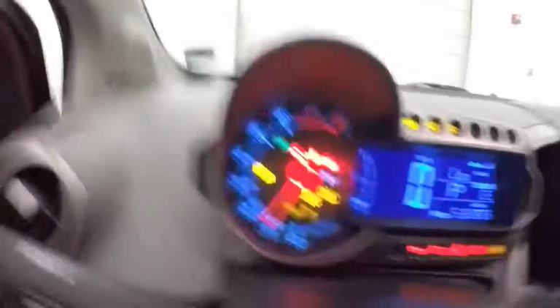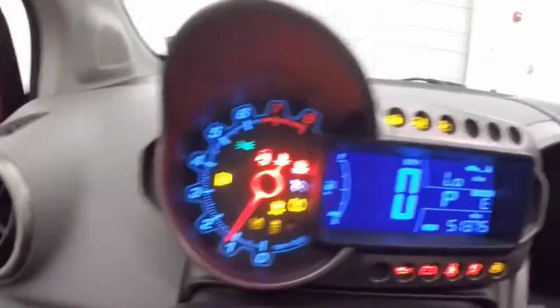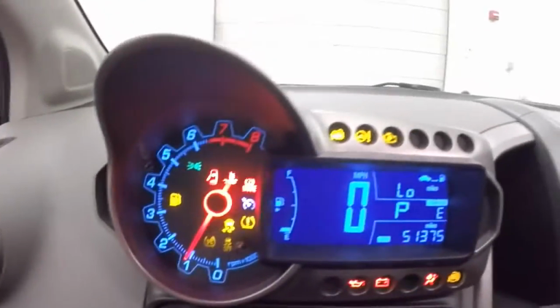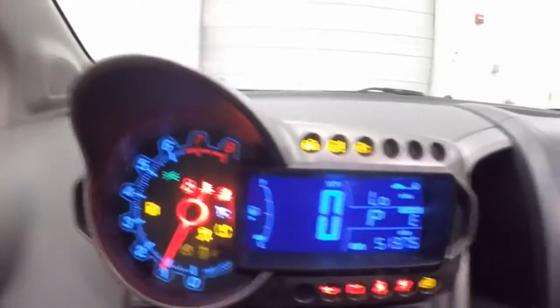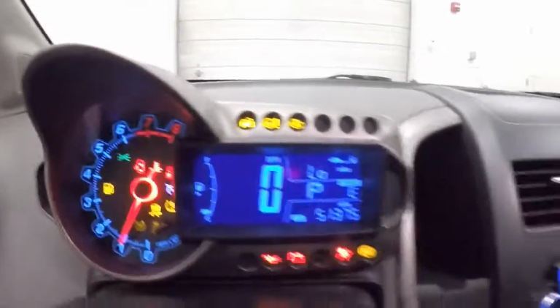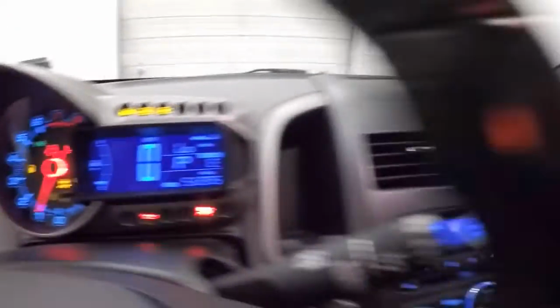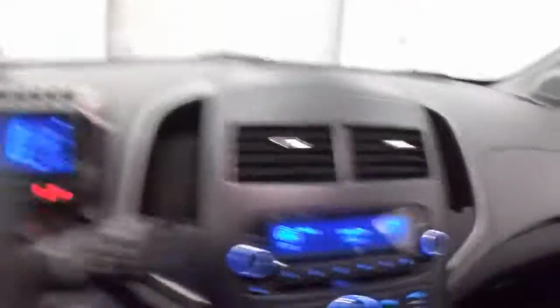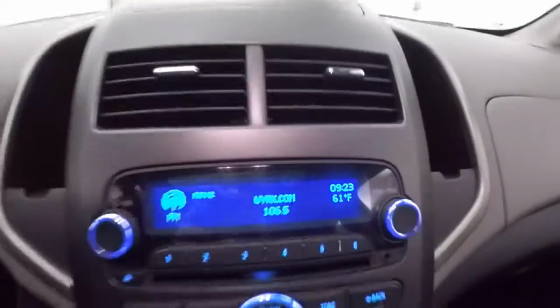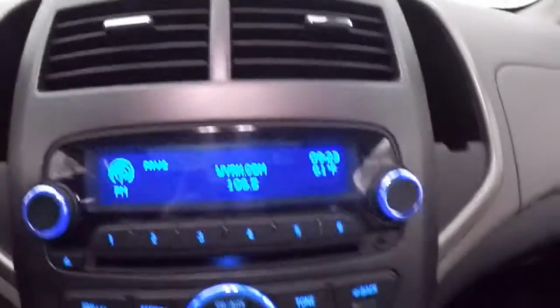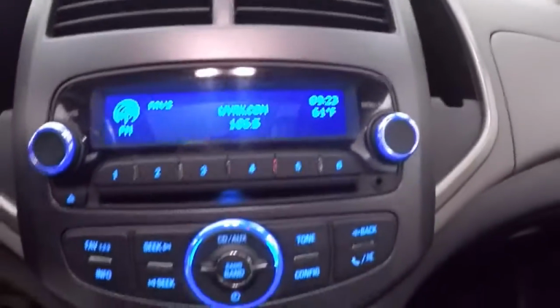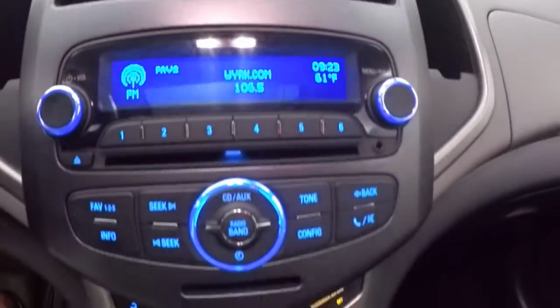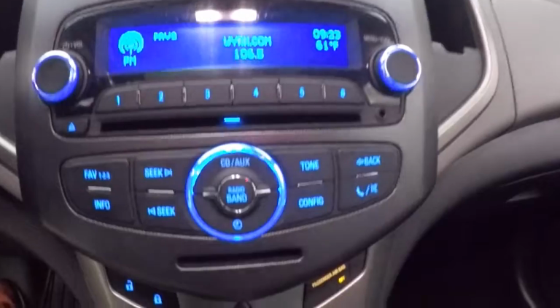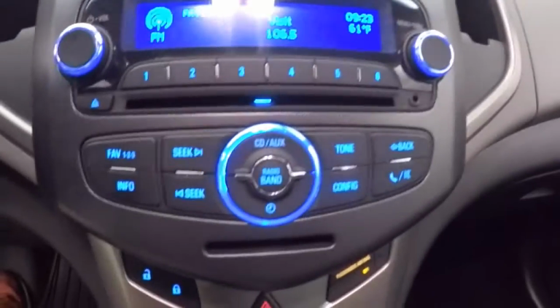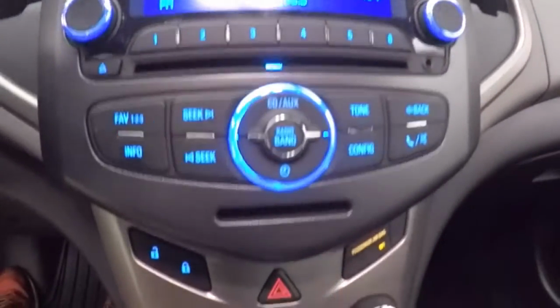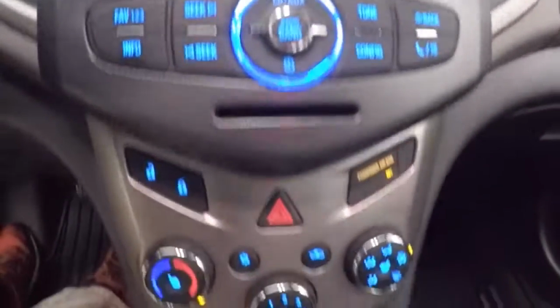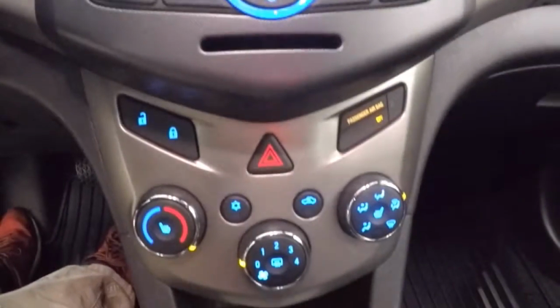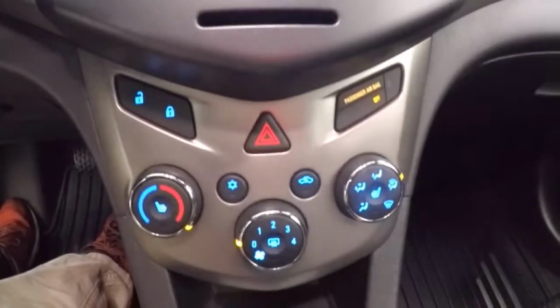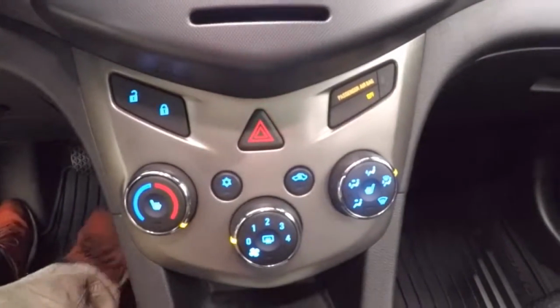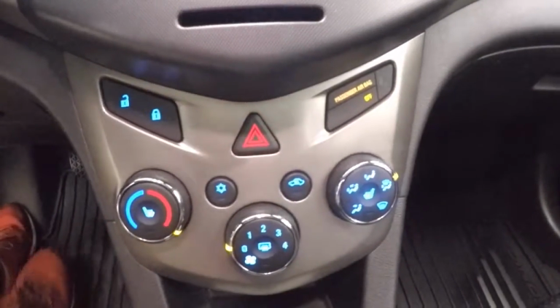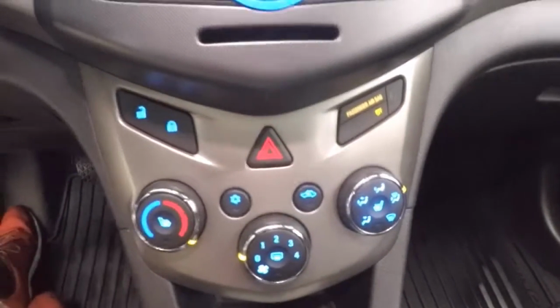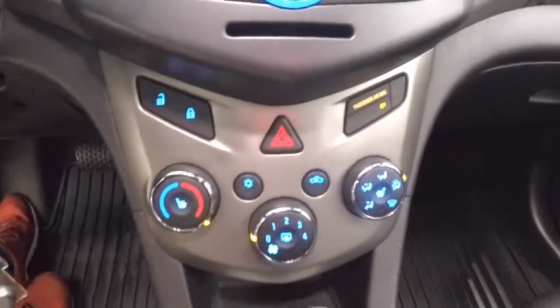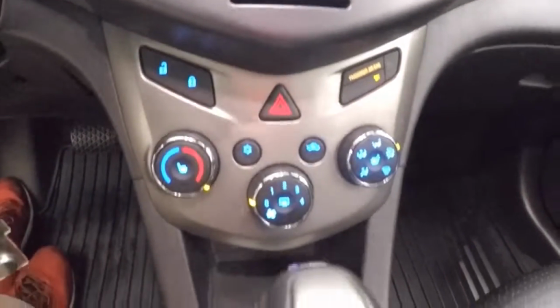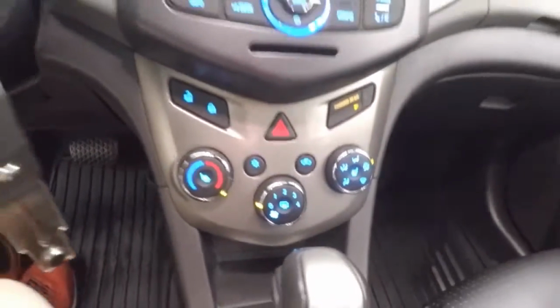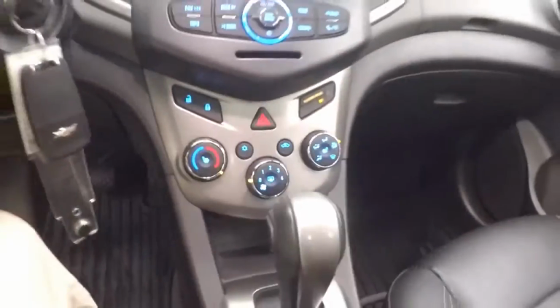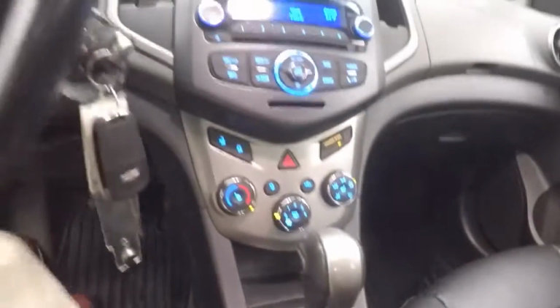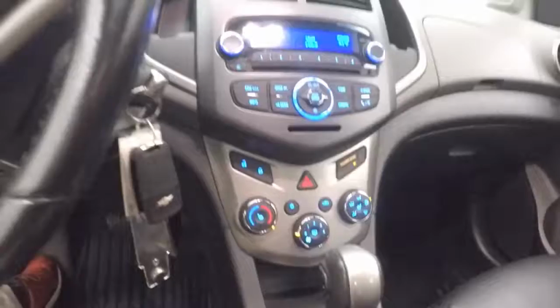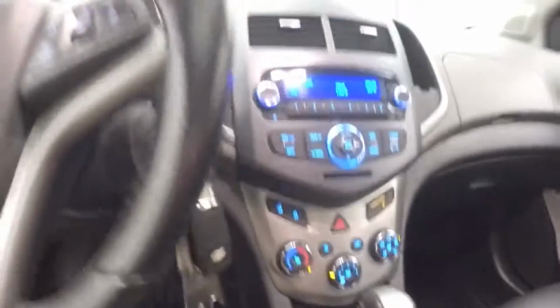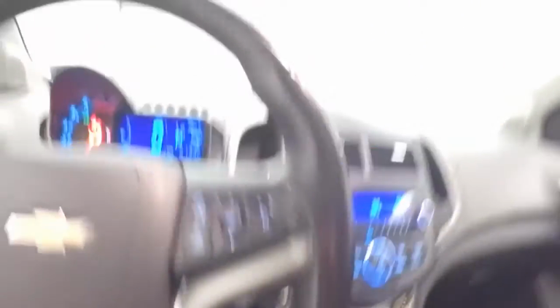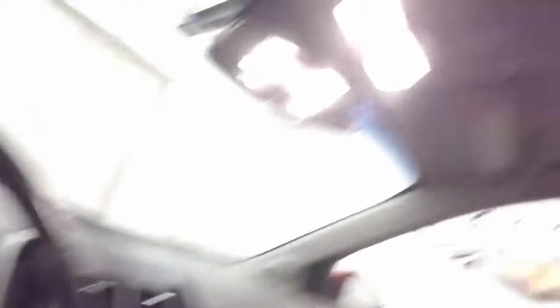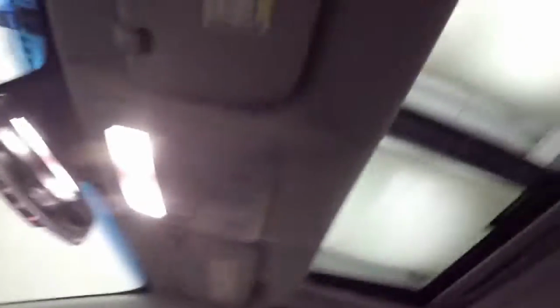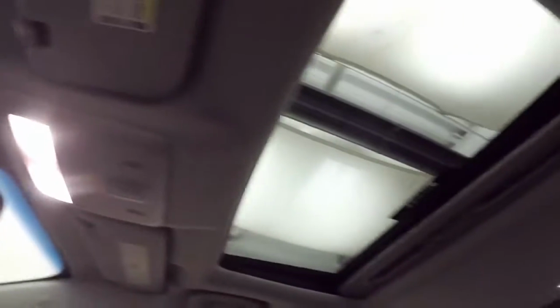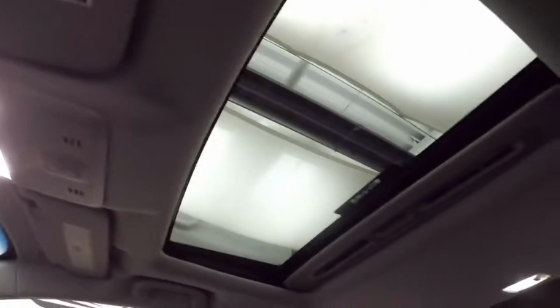Fires right up, nice display. Stereo, all your controls. Climate control and your lock and unlock button. It does have a power sunroof.